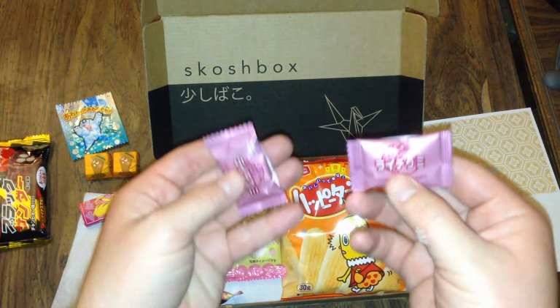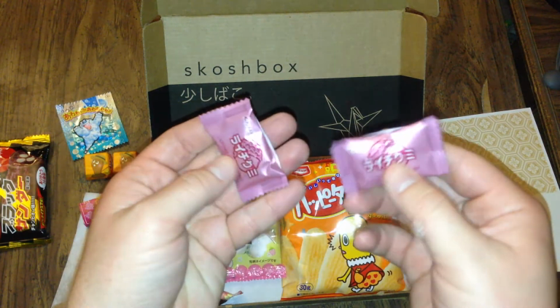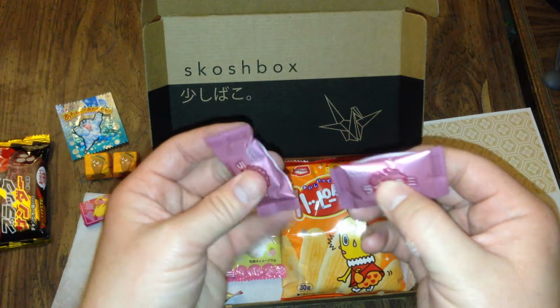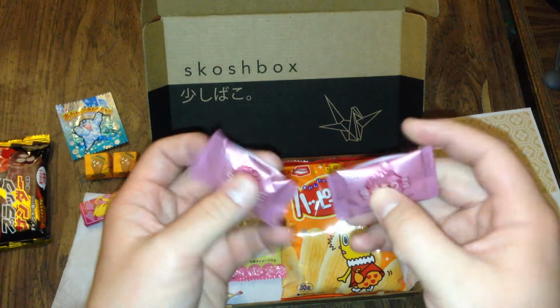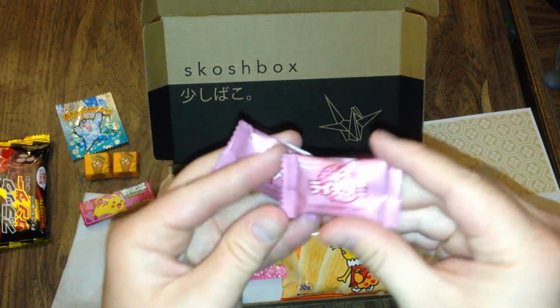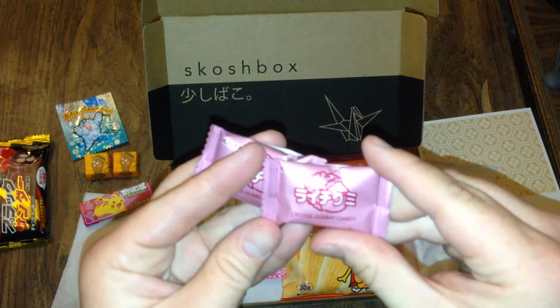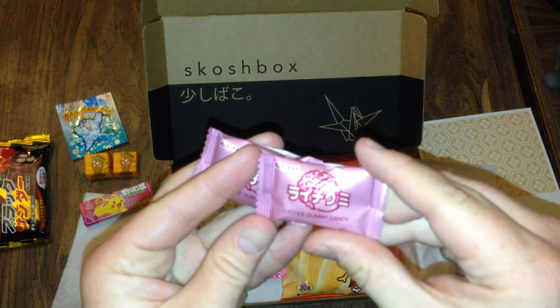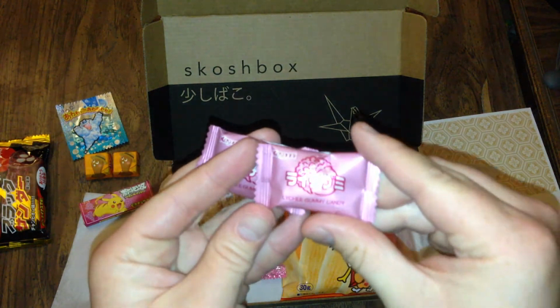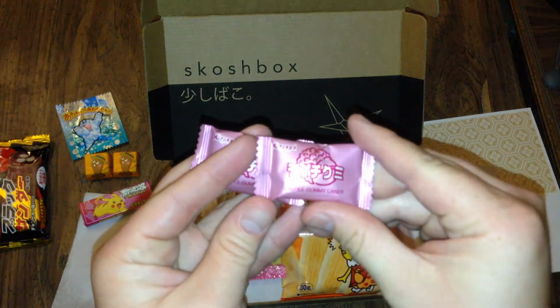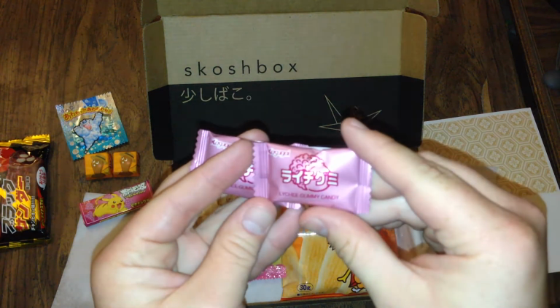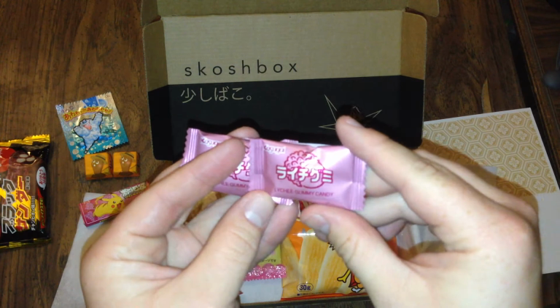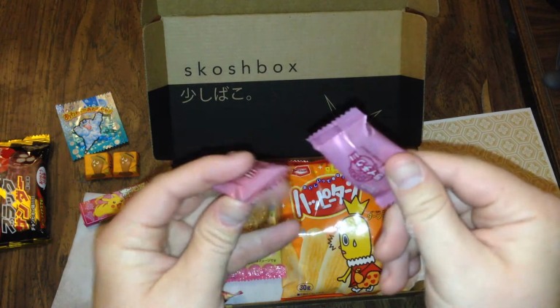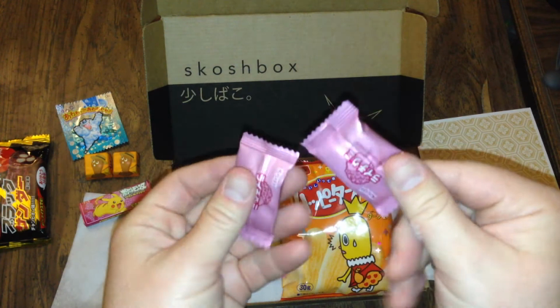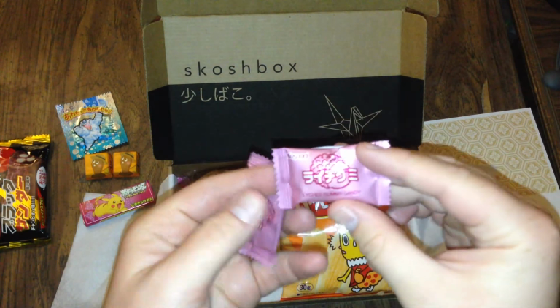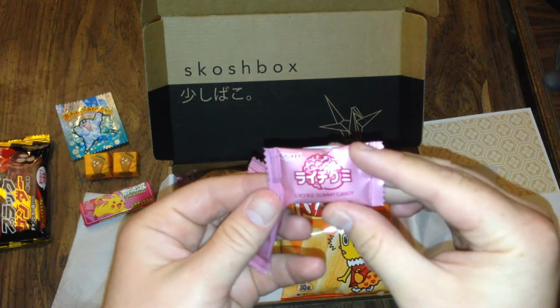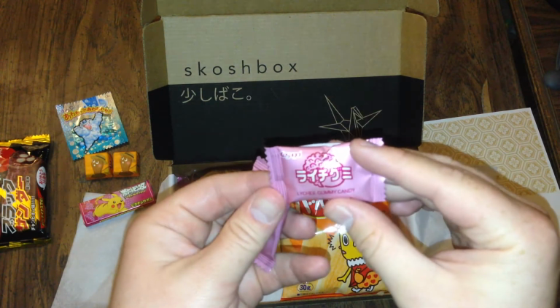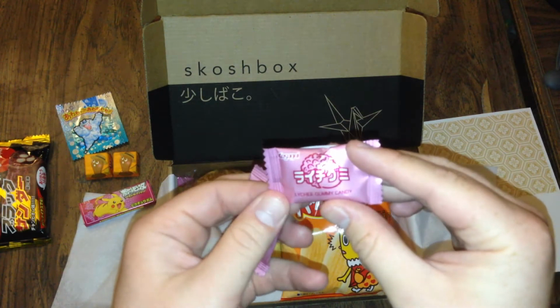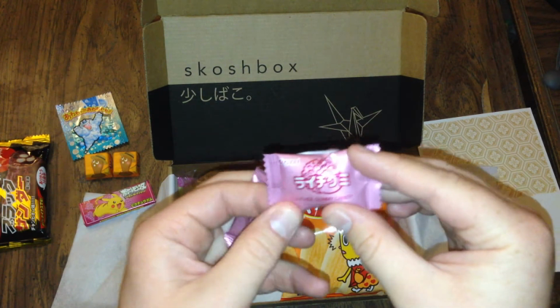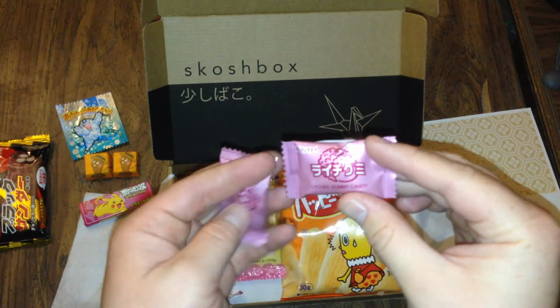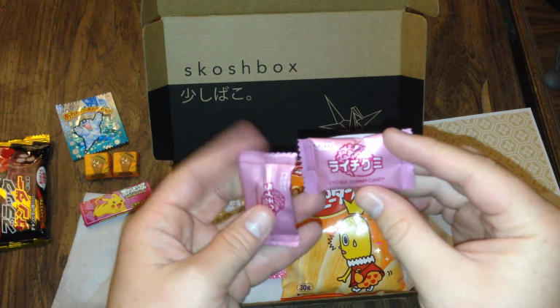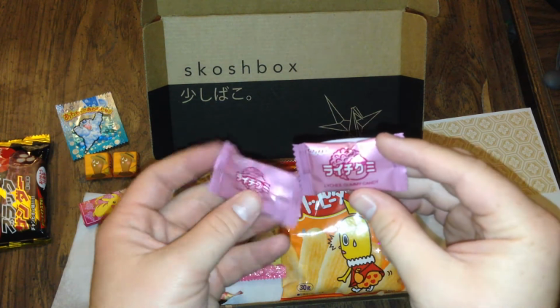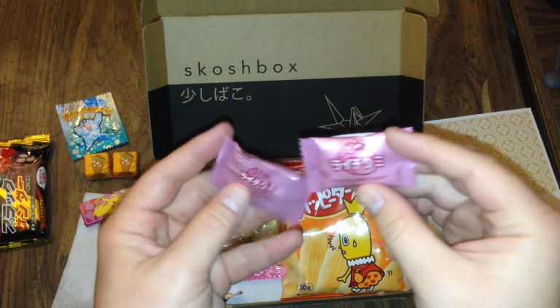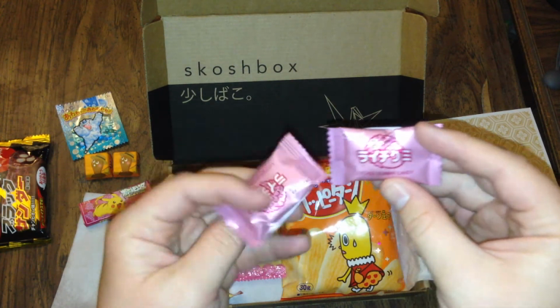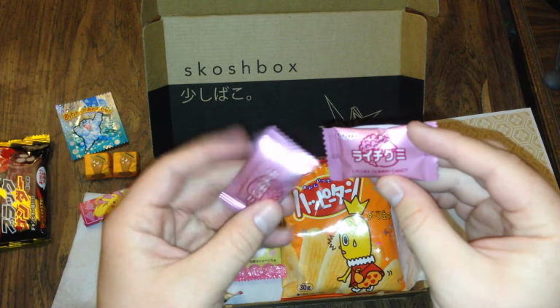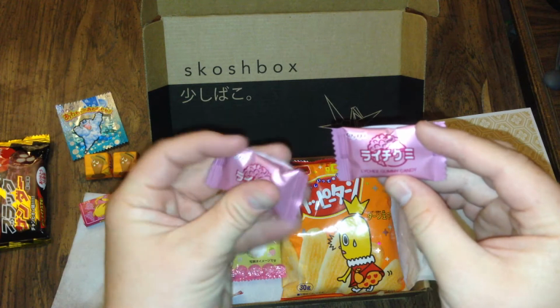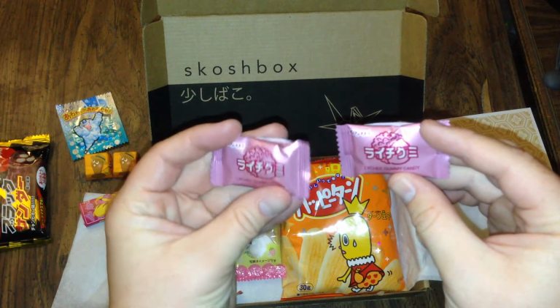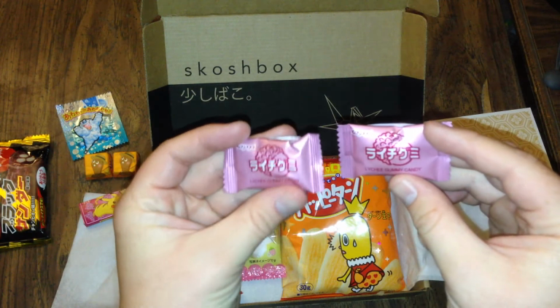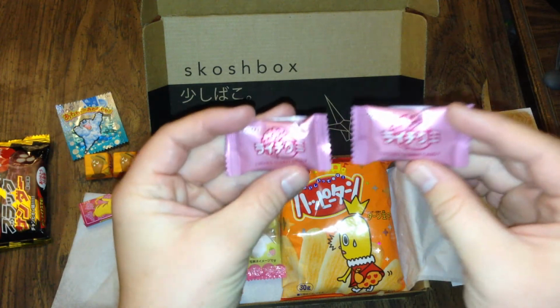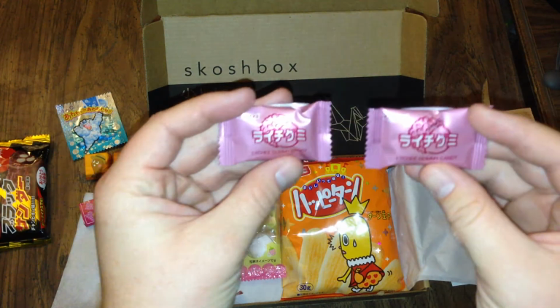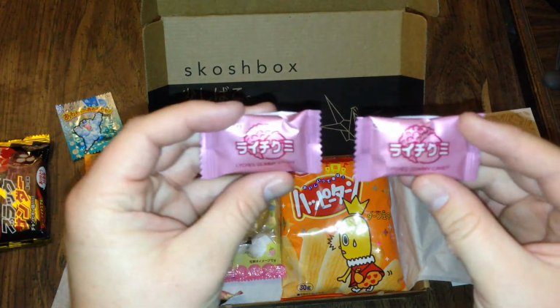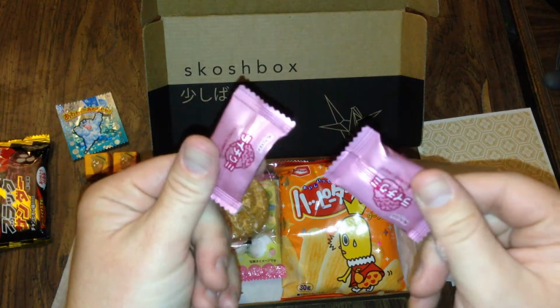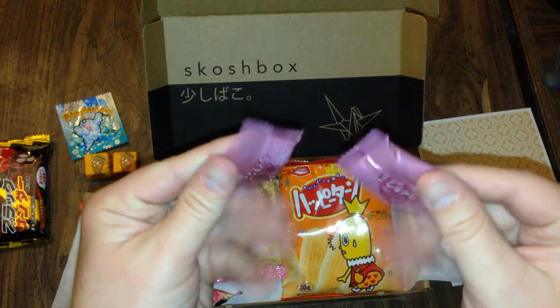Ooh, gummies! These are lychee gummy candy — lychee? I think it's lychee, I'm not totally sure. The picture looks like an acorn with some Japanese symbols. That's cool.